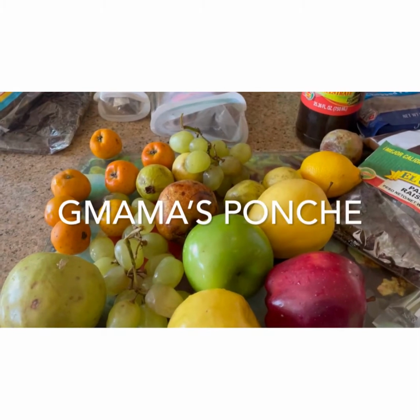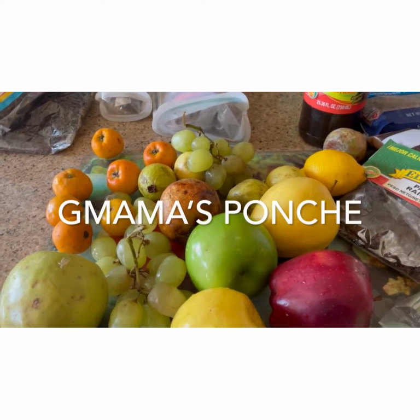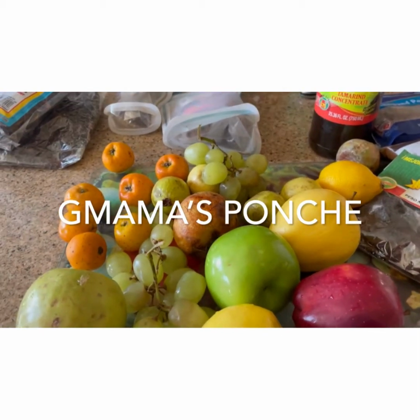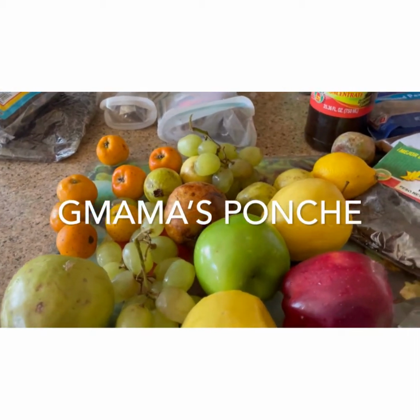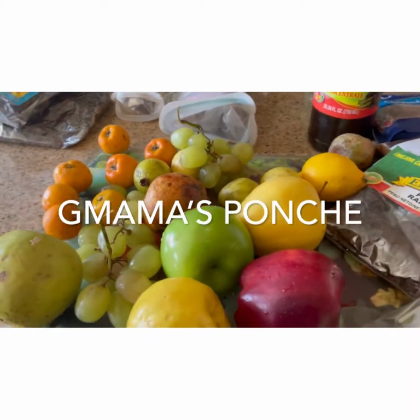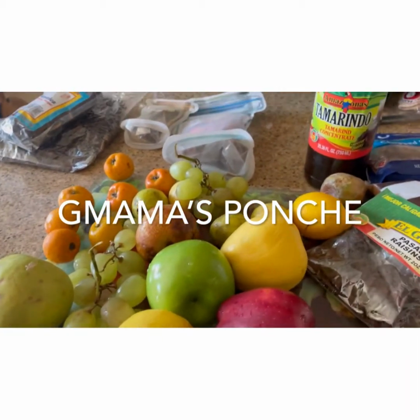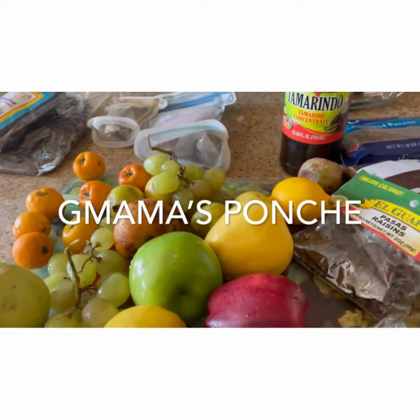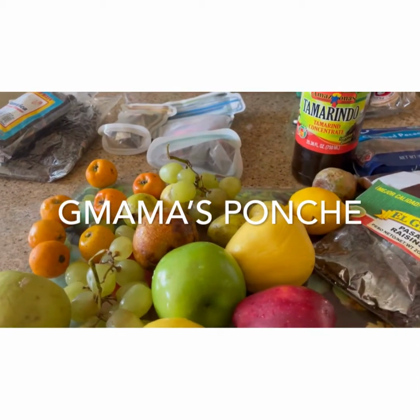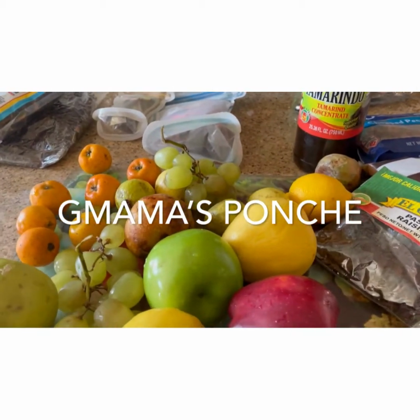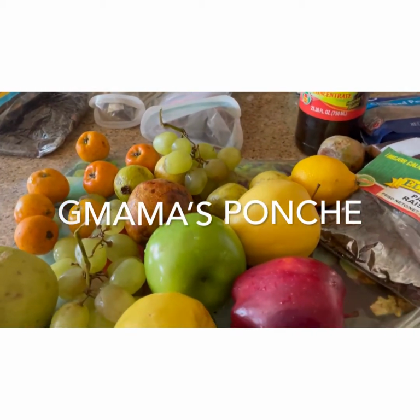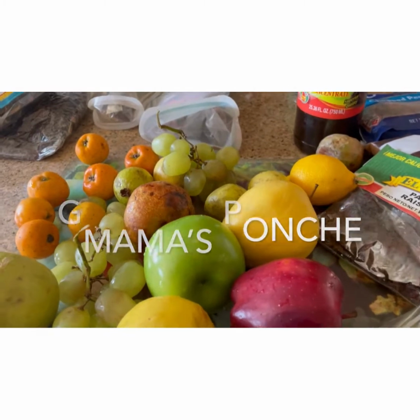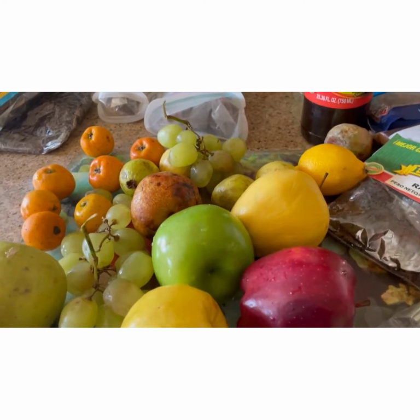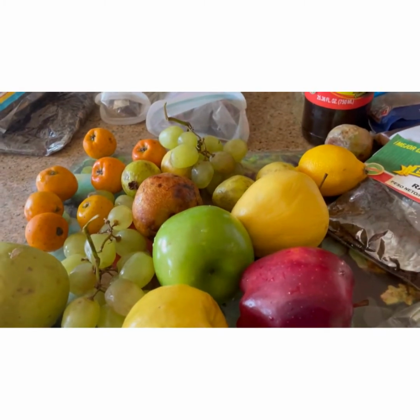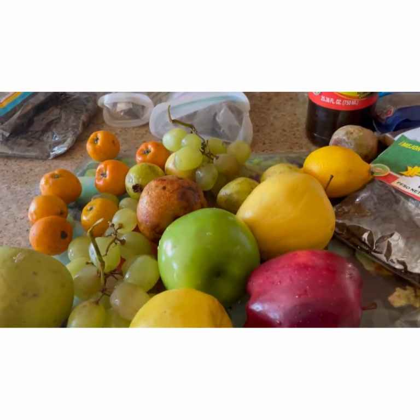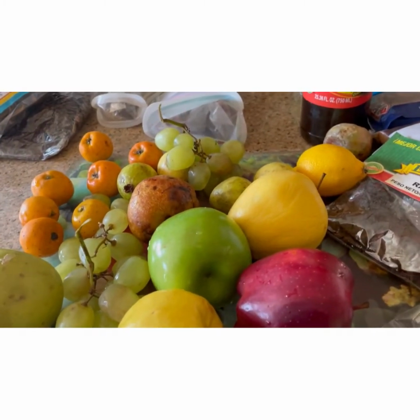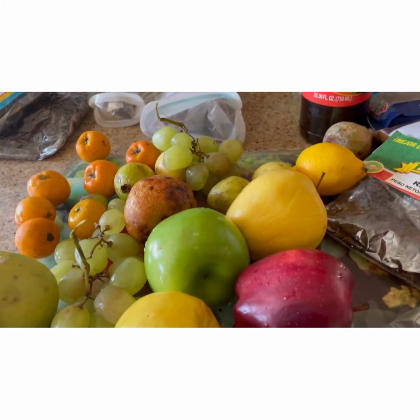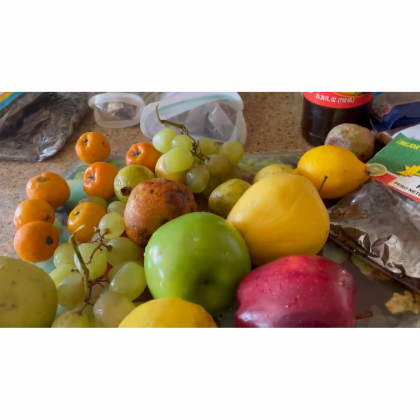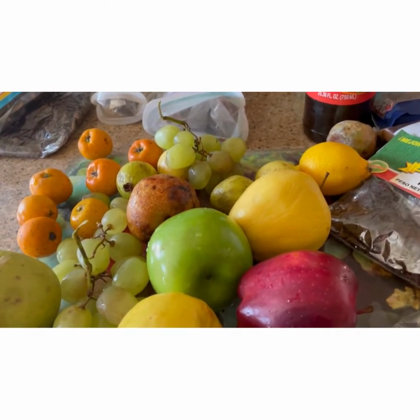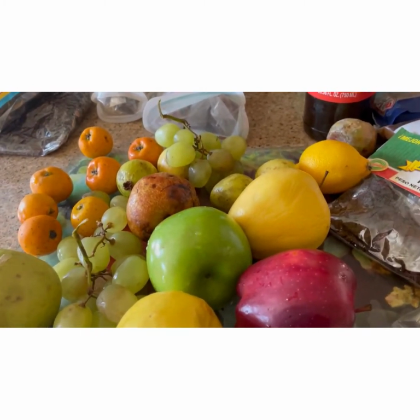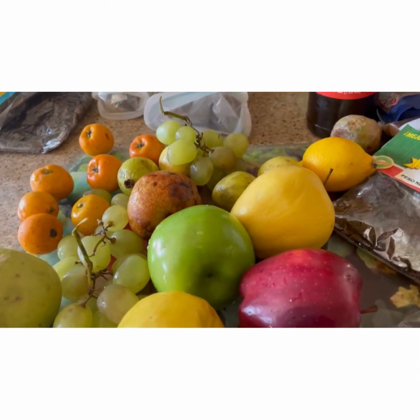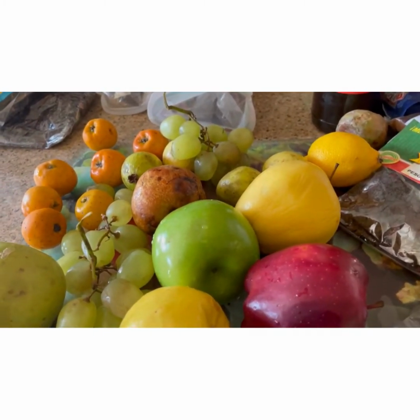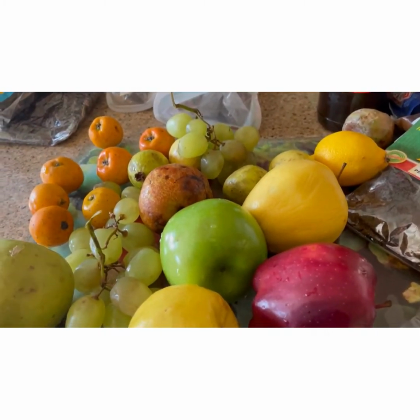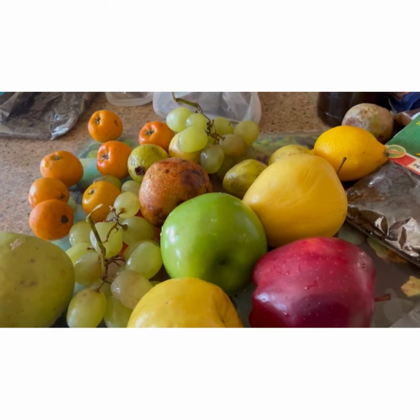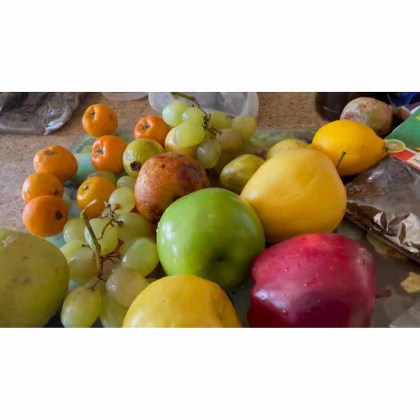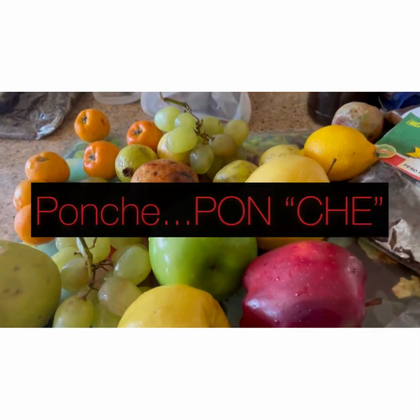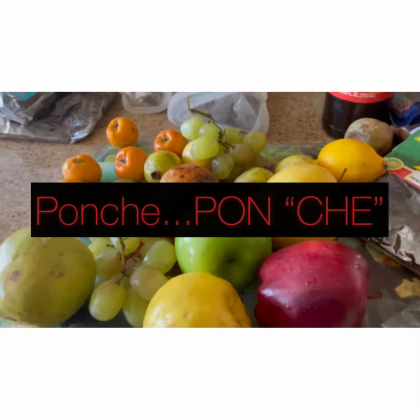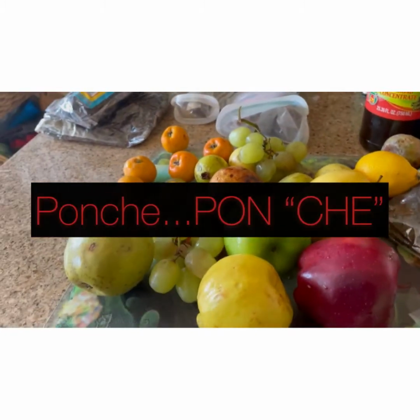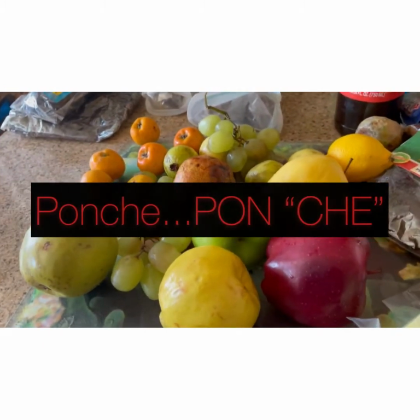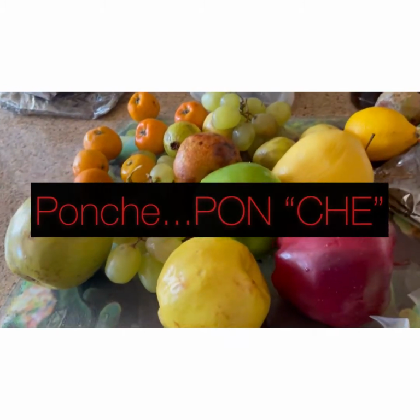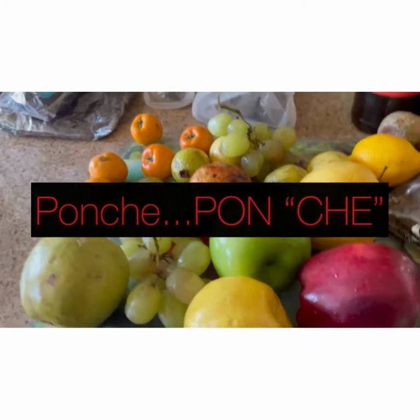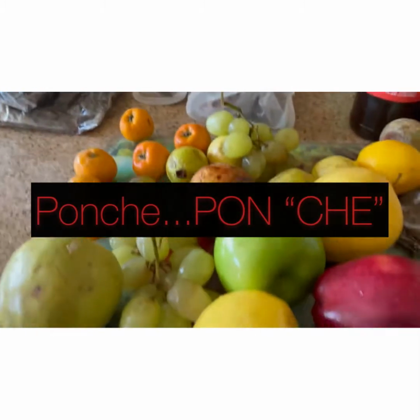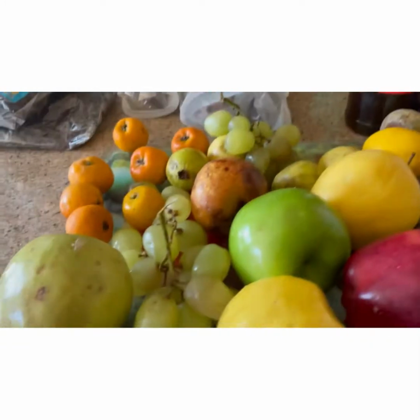Hey guys, I'm at it again, and I got a plan, and you know what? It's gonna be good. I'm gonna make punchy — anyway, that's what I'm making today: P-O-N-C-H-E, okay?